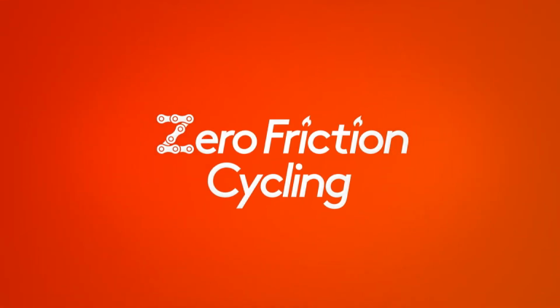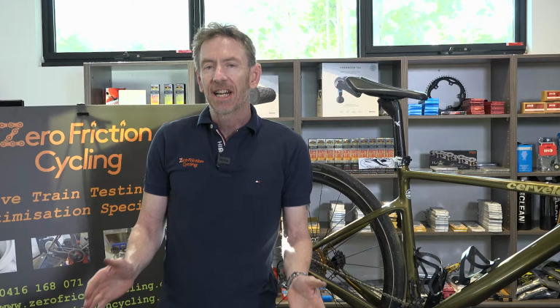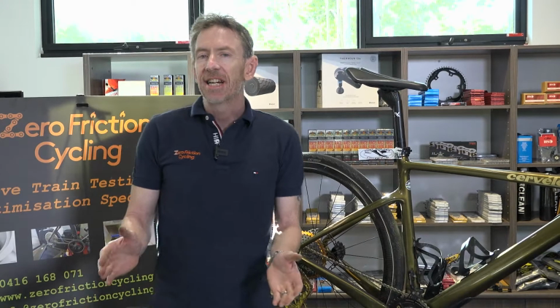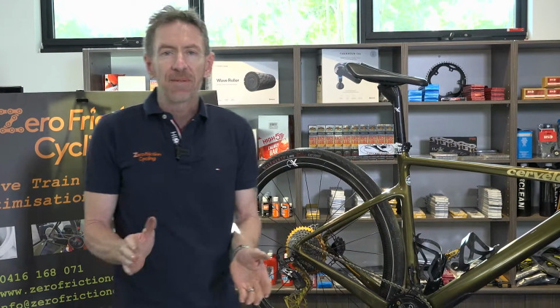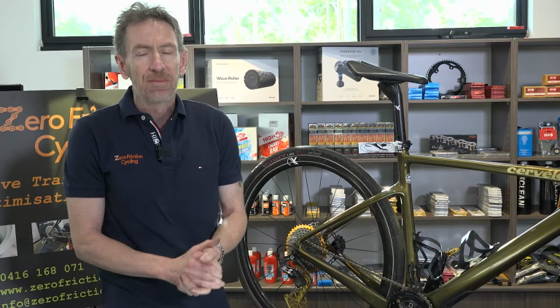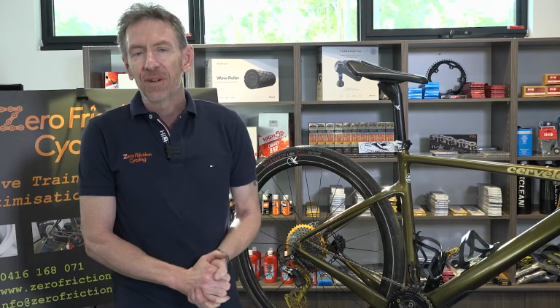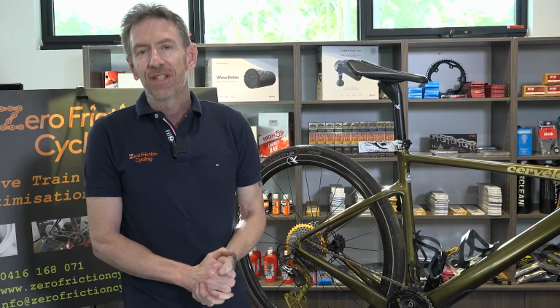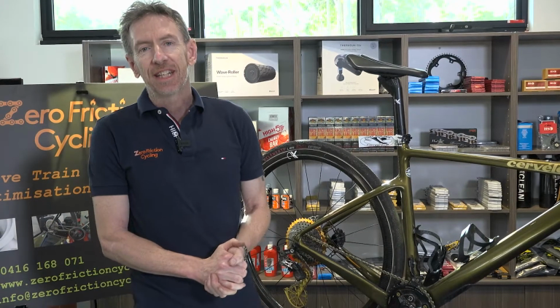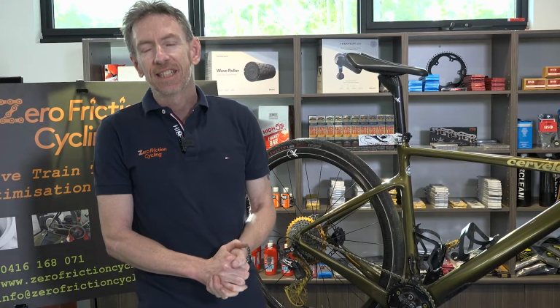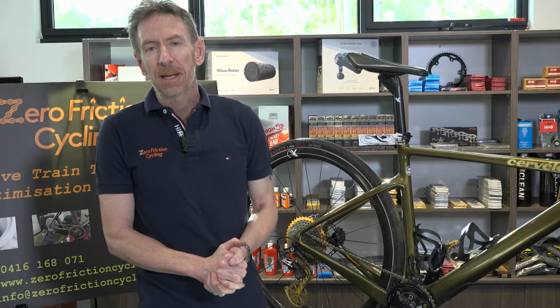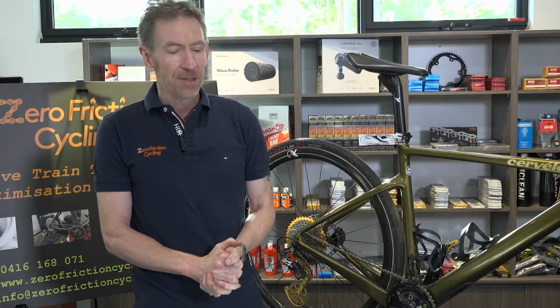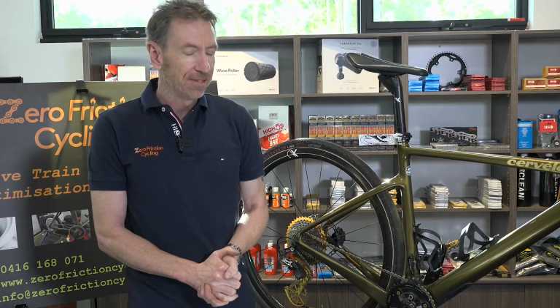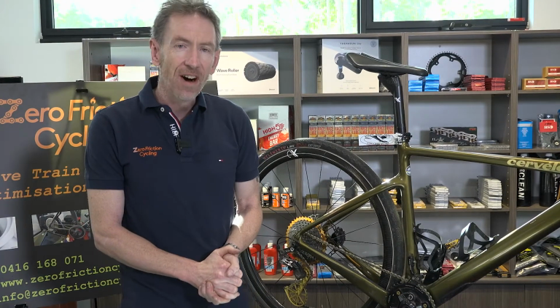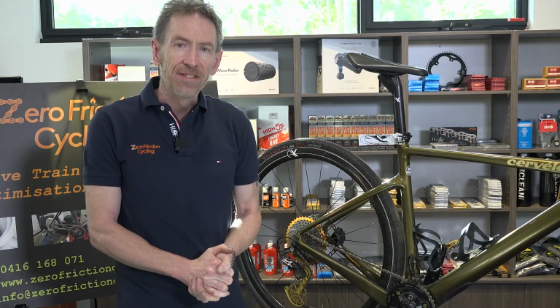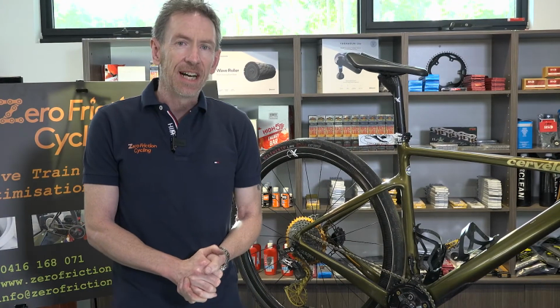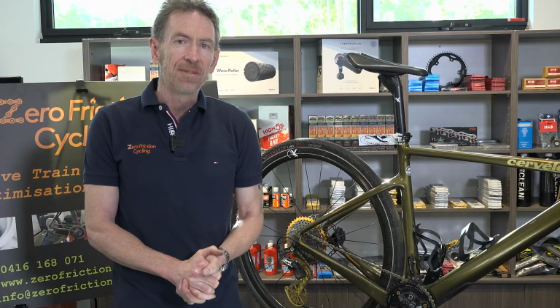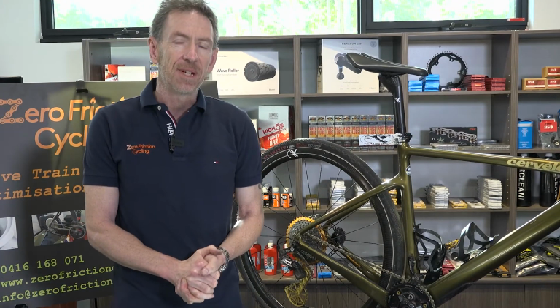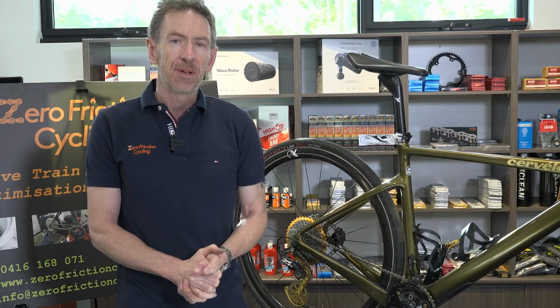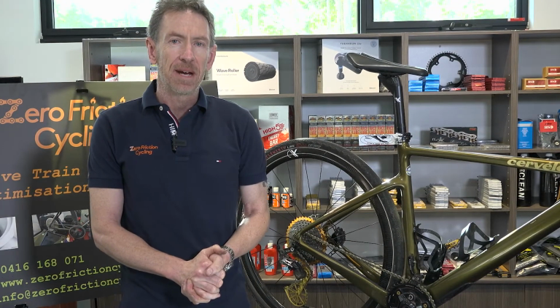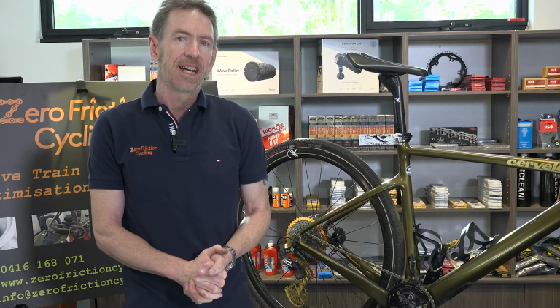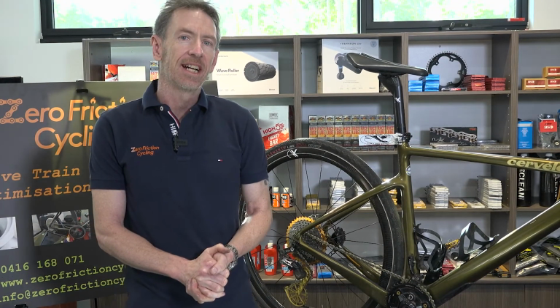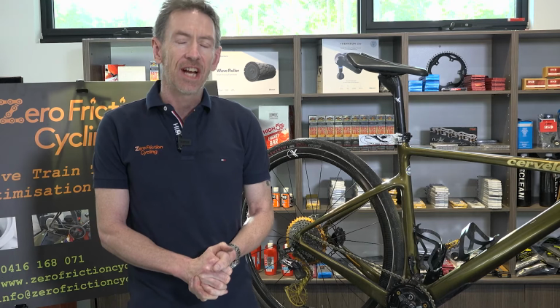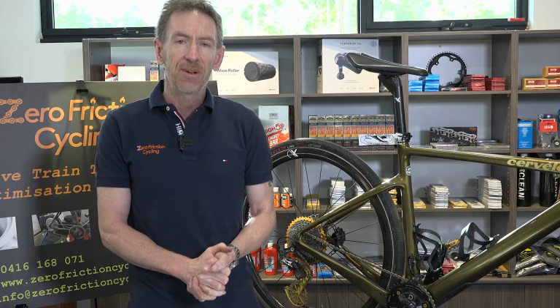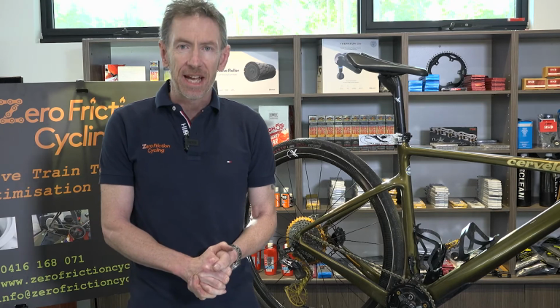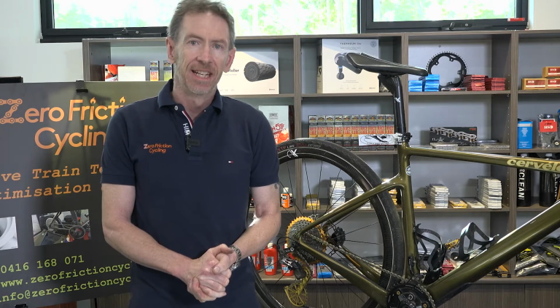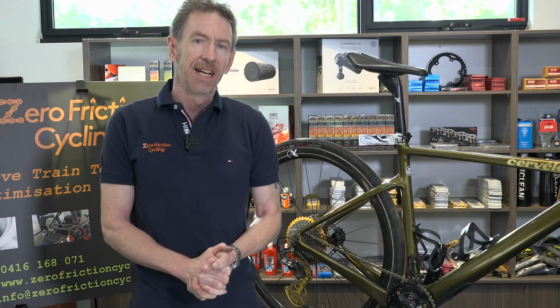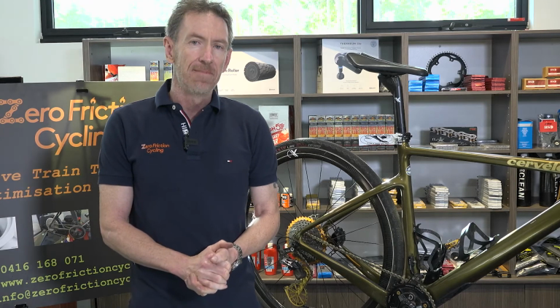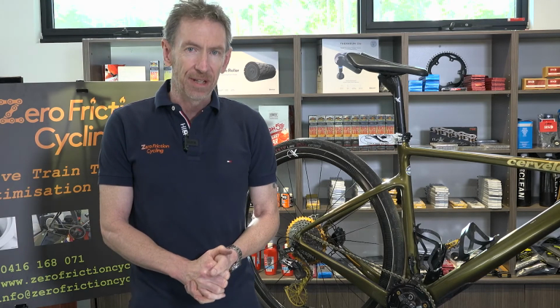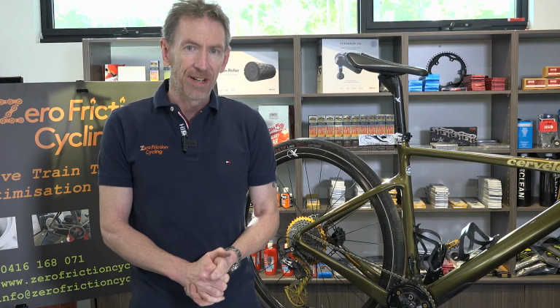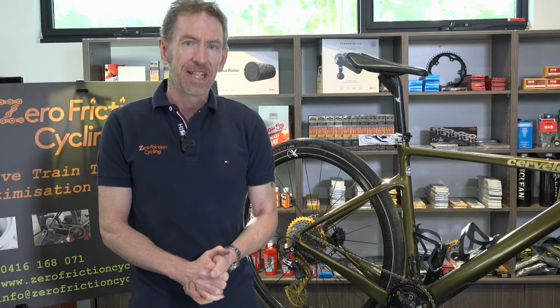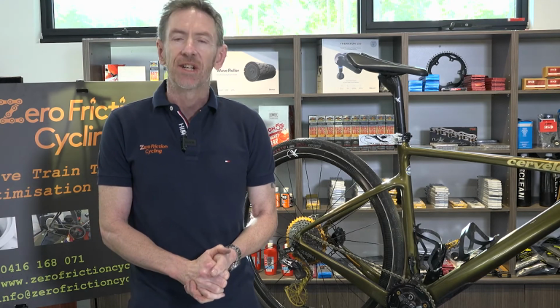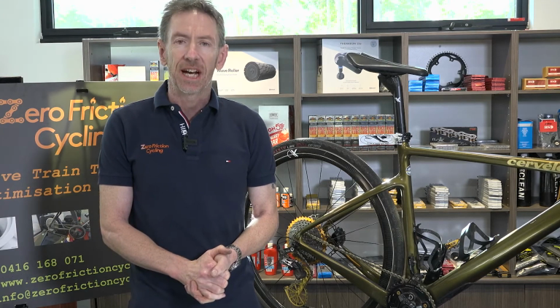It's Adam from Zero Friction Cycling and this is episode number five. We're going to be talking about chain wear measuring — so how to check your chain.